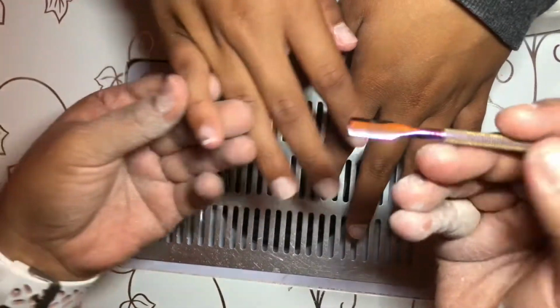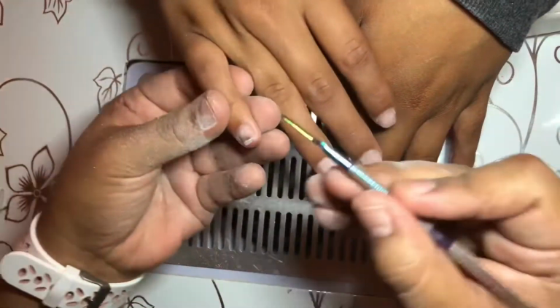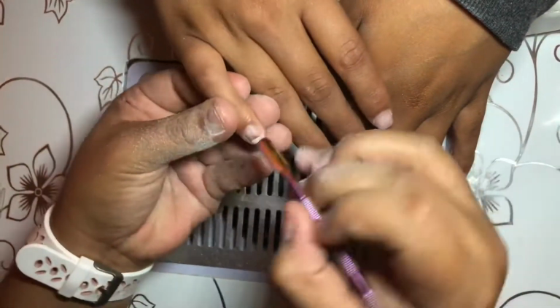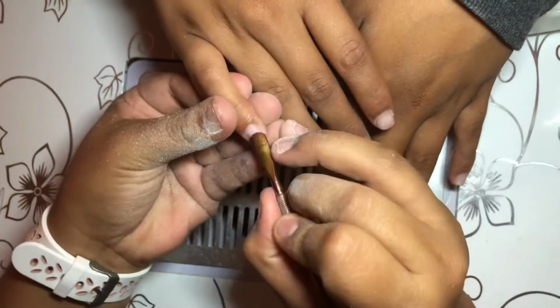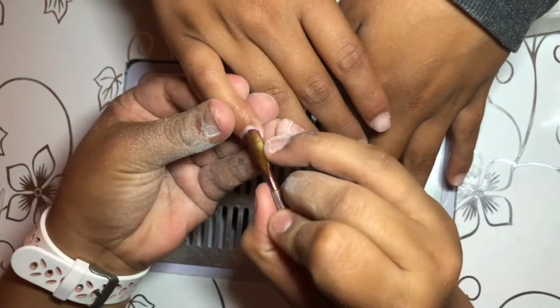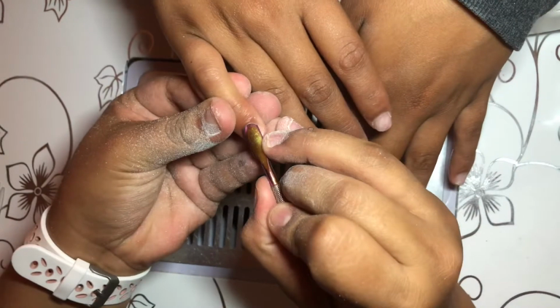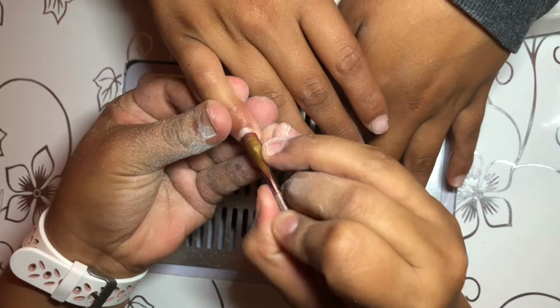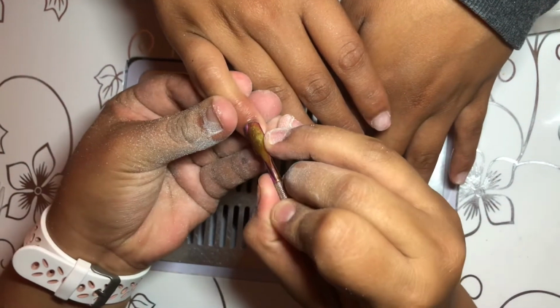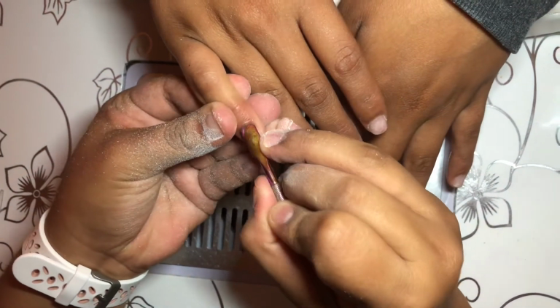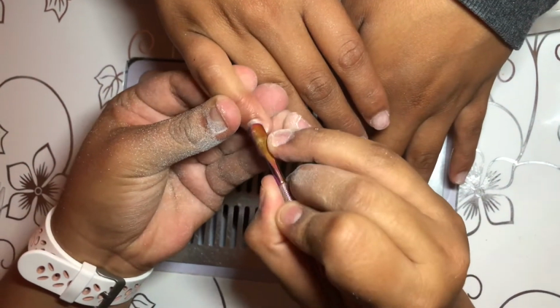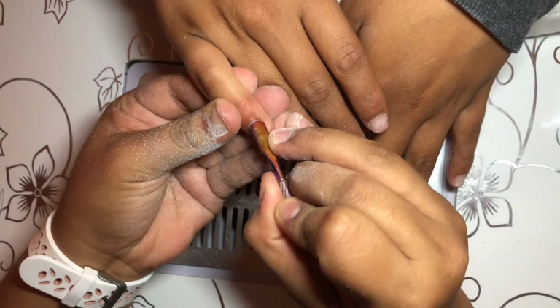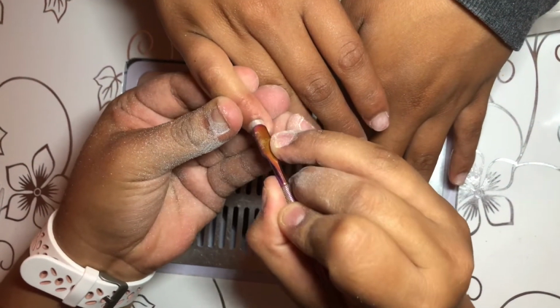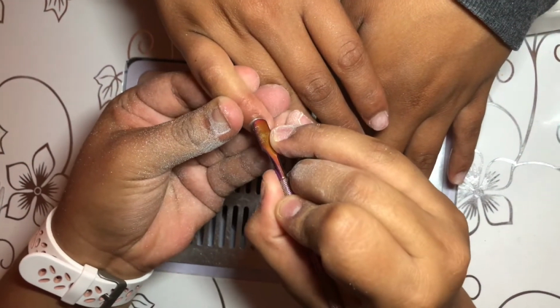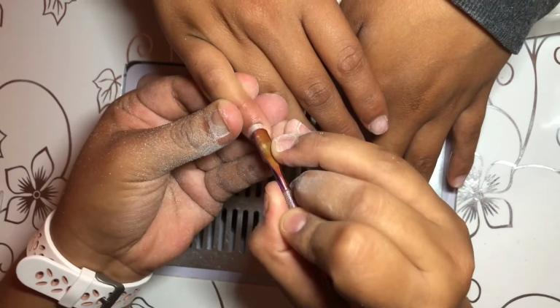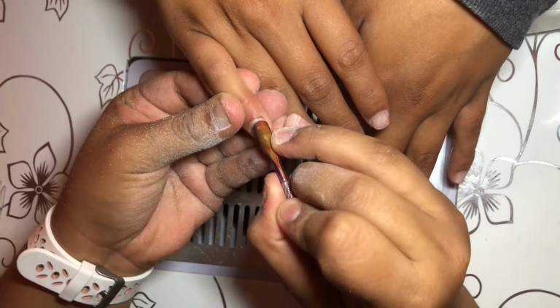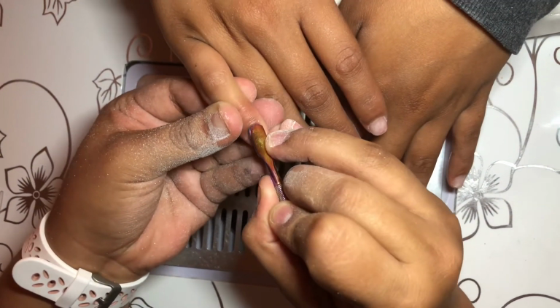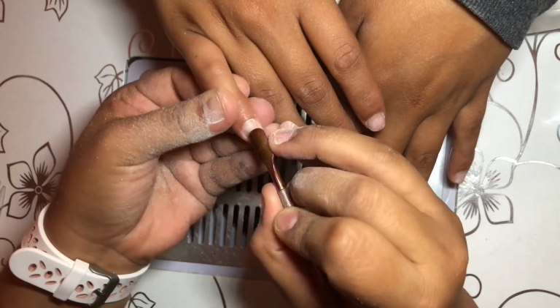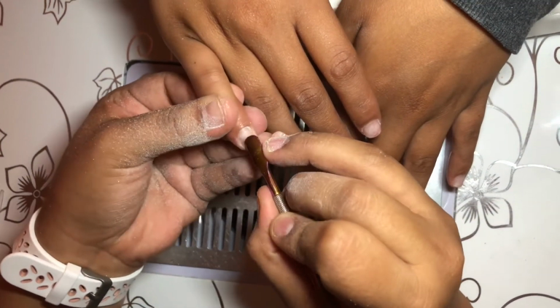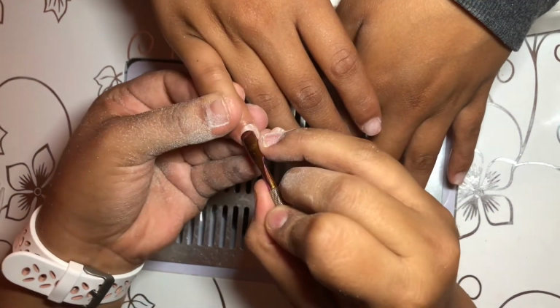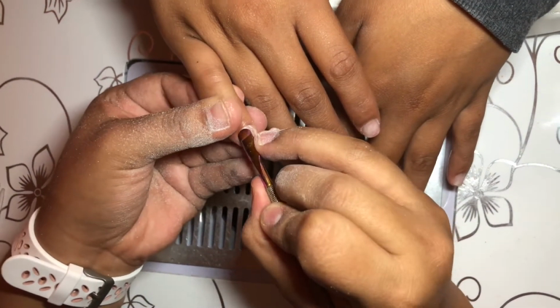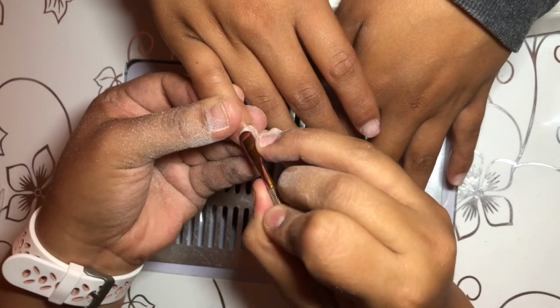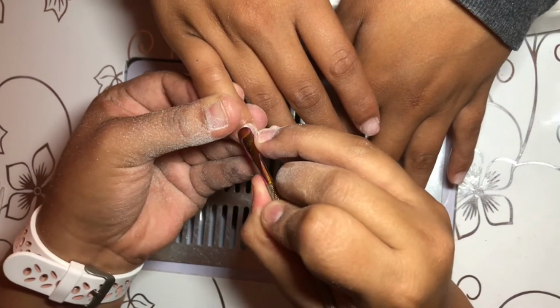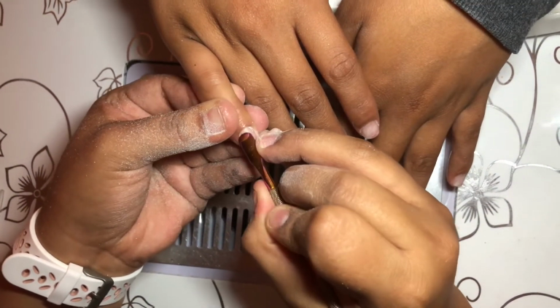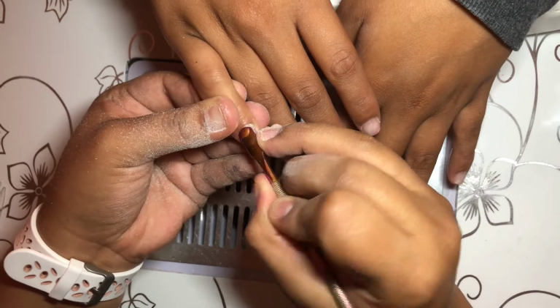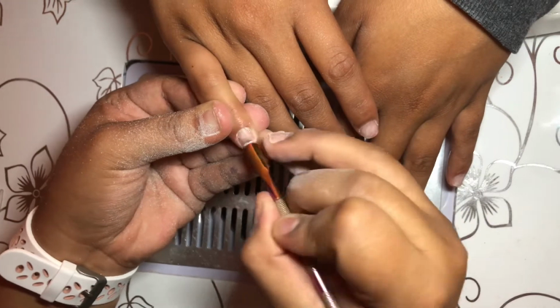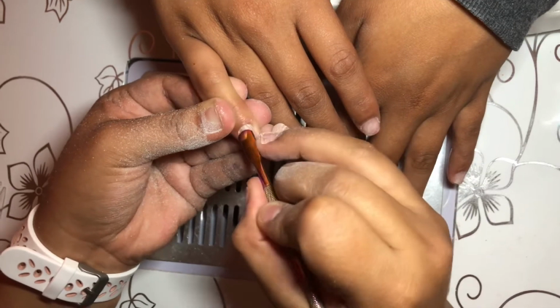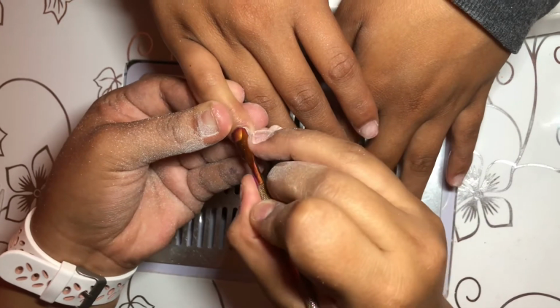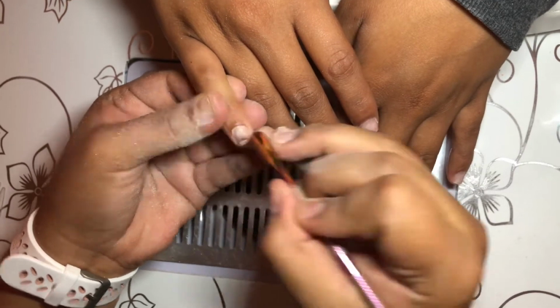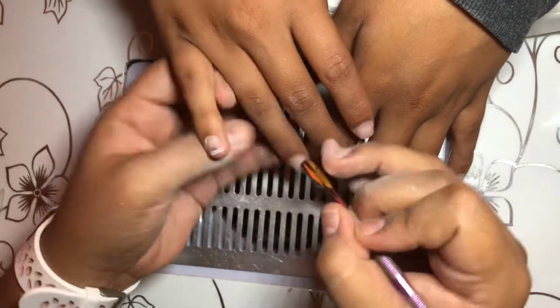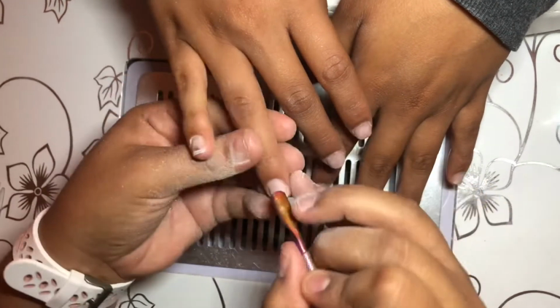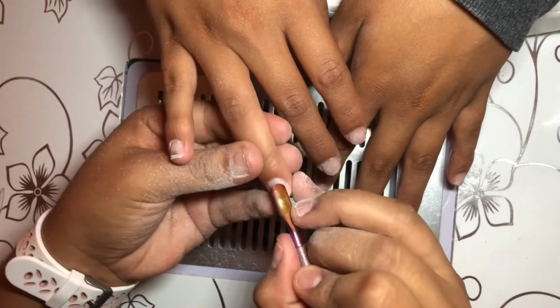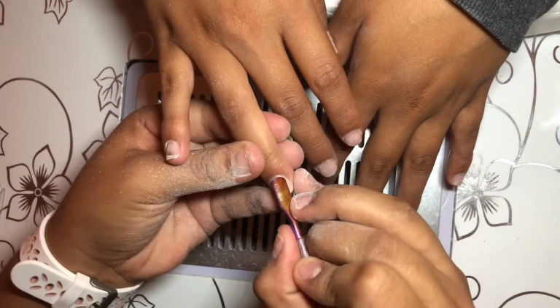Next step, I'm just going to be pushing back the cuticles. You want to push back the cuticle and cut any dead skin so you have no lifting.